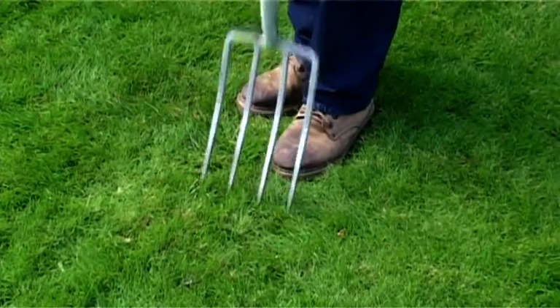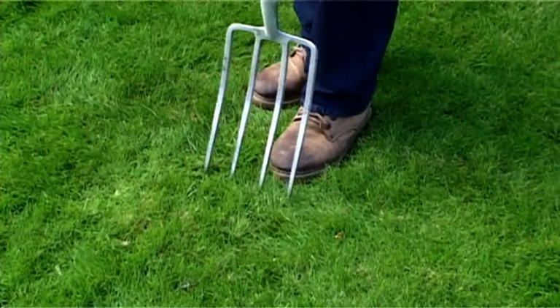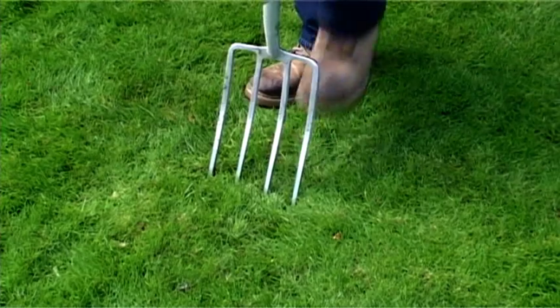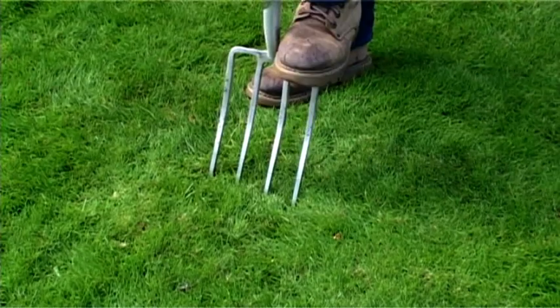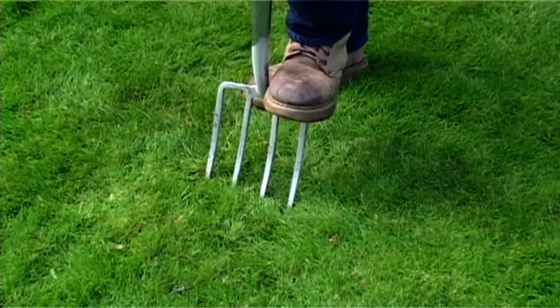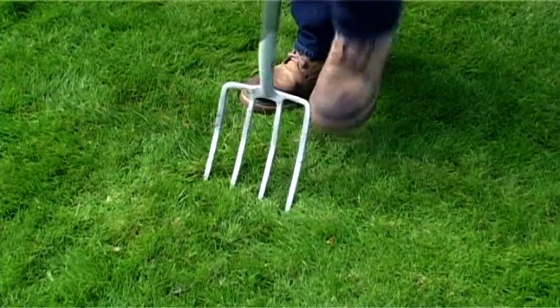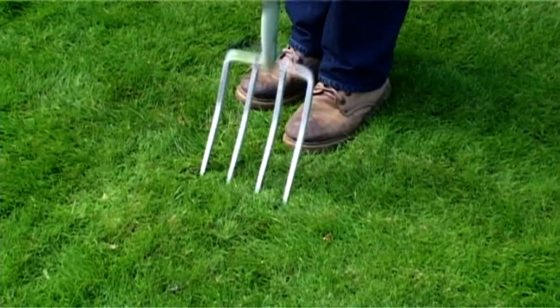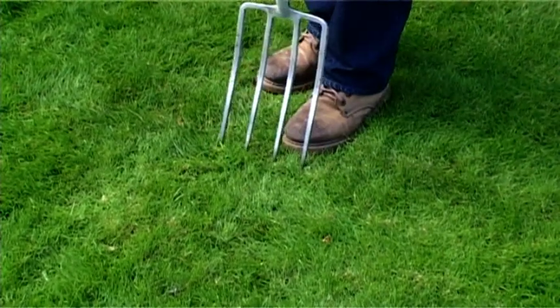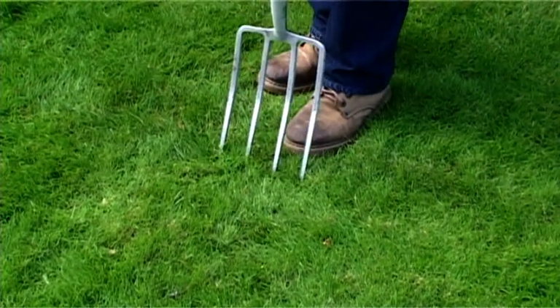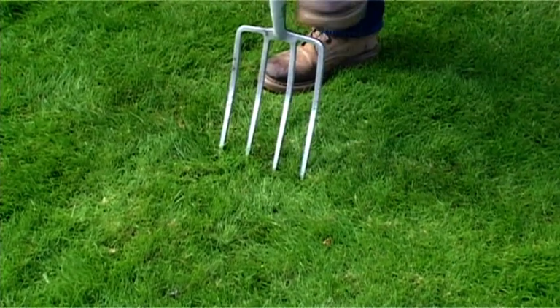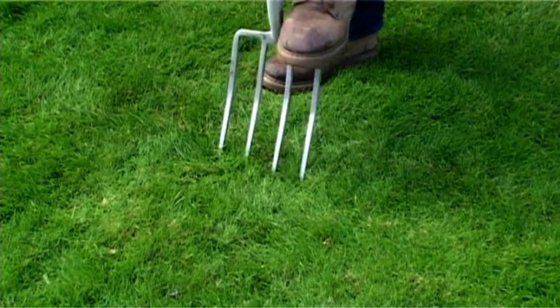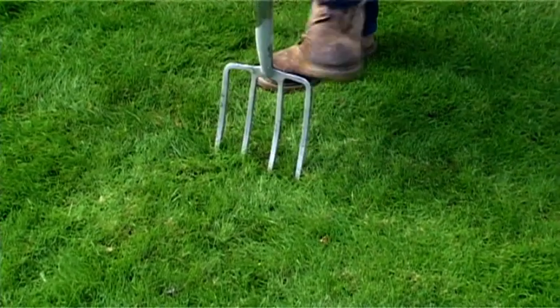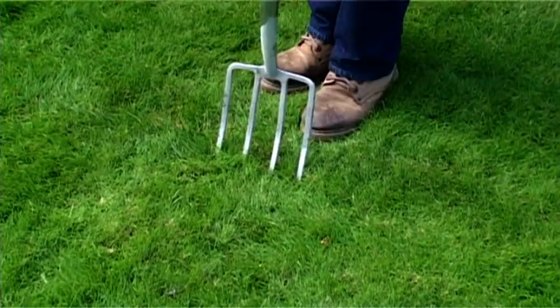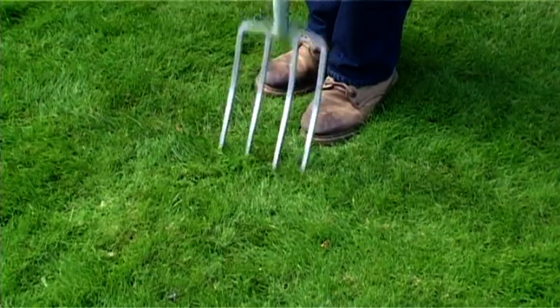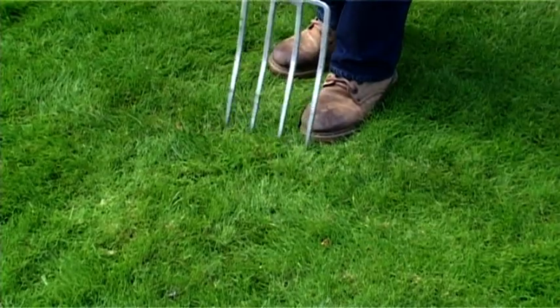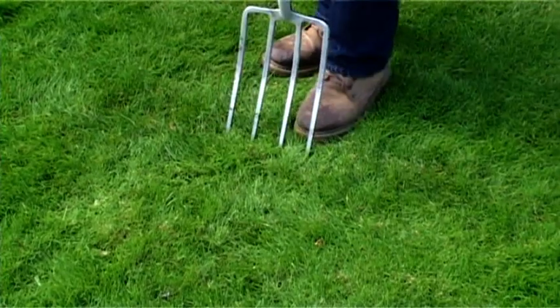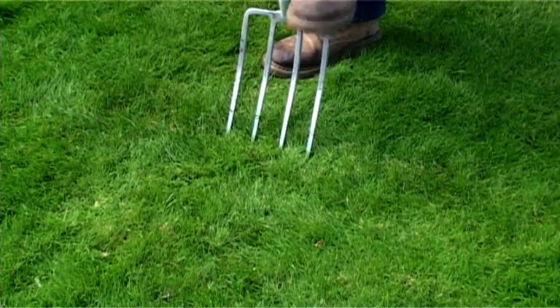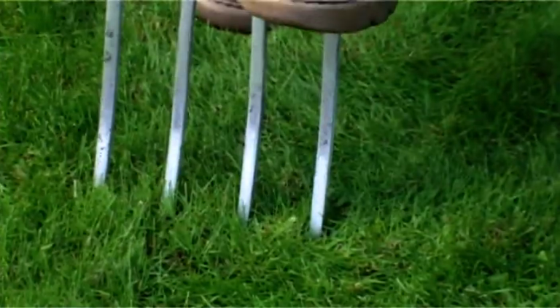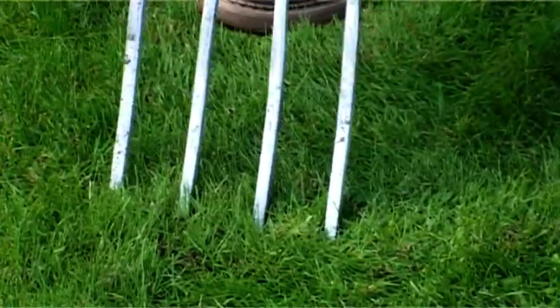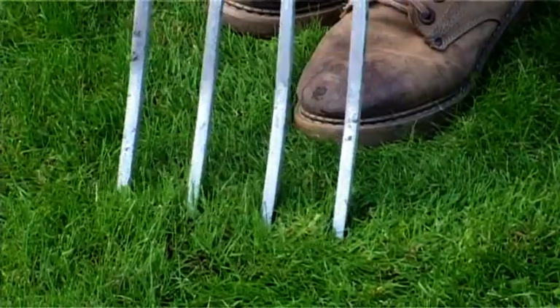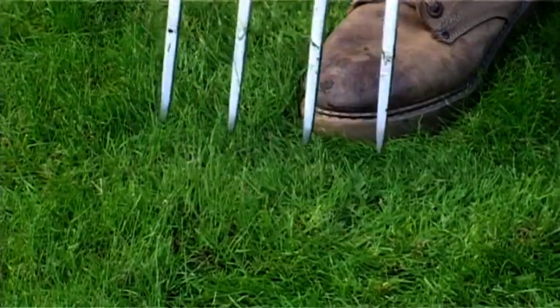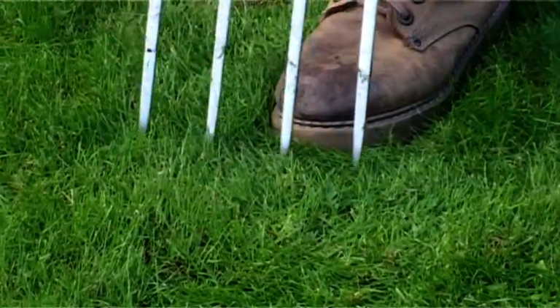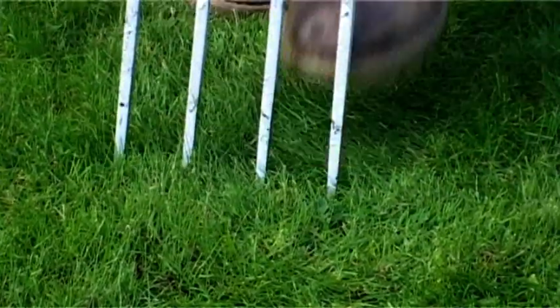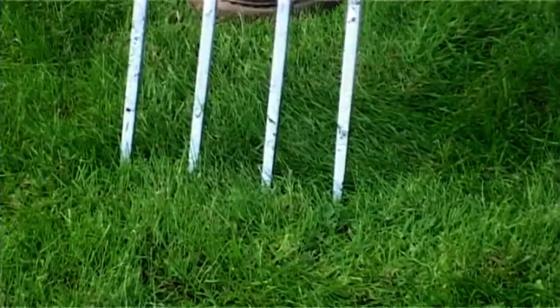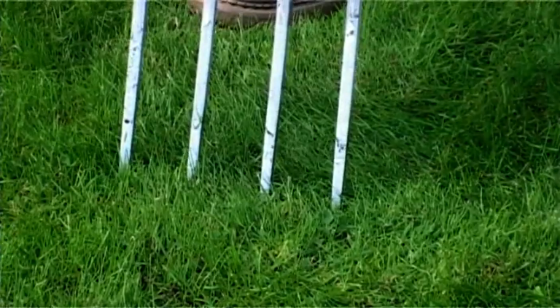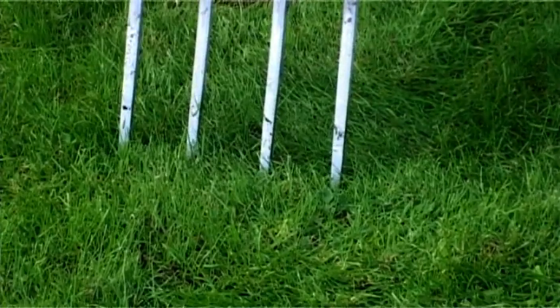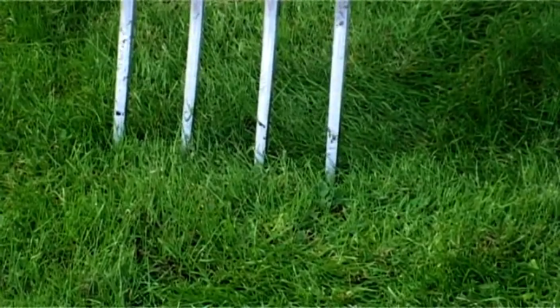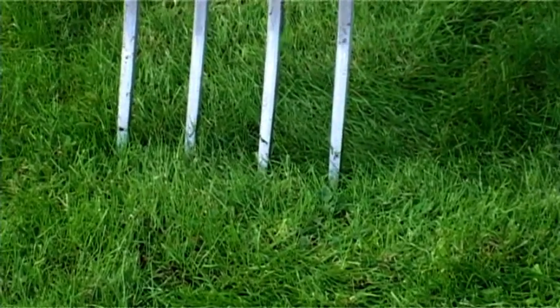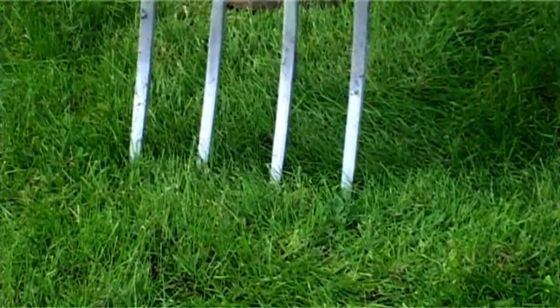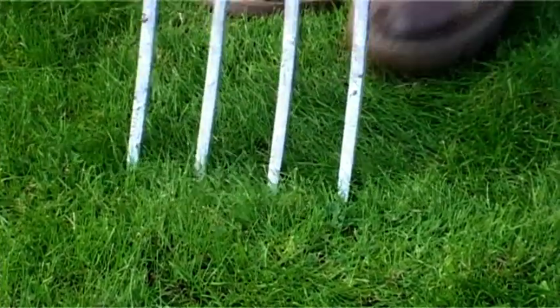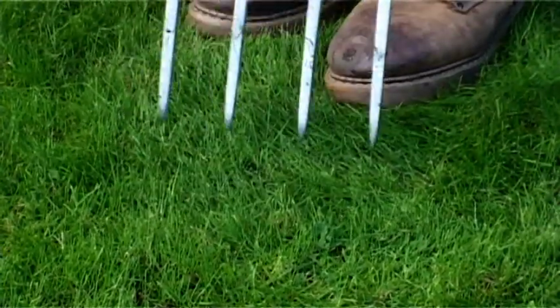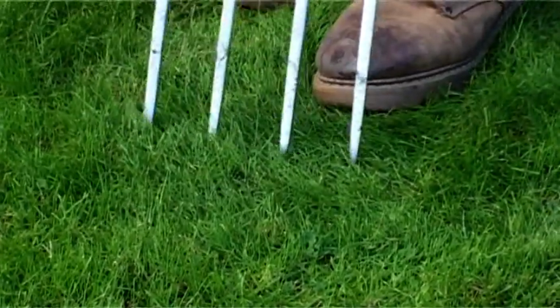This process is called aerating. Small areas can be spiked with a garden fork, spacing holes around 10 cm apart. It's quite time consuming, but only needs repeating every 3 years or so.